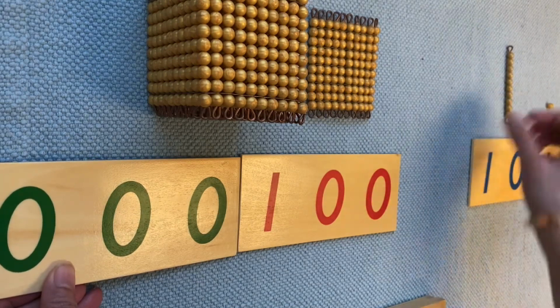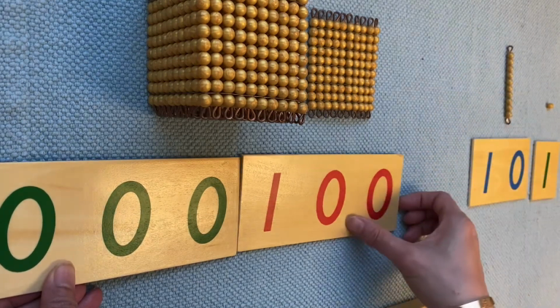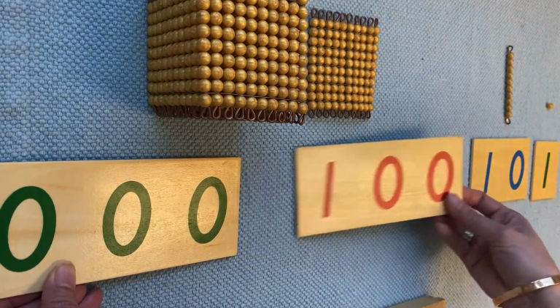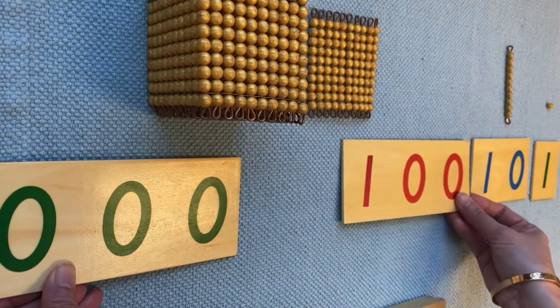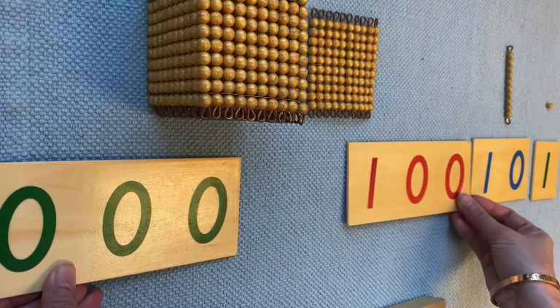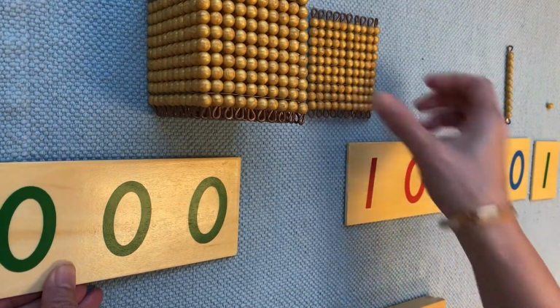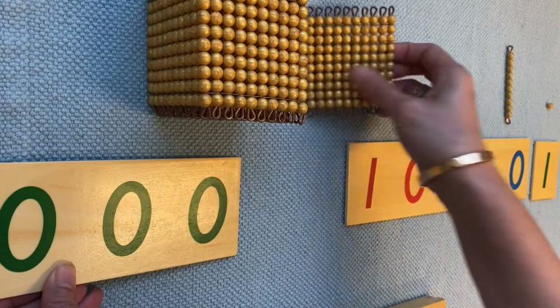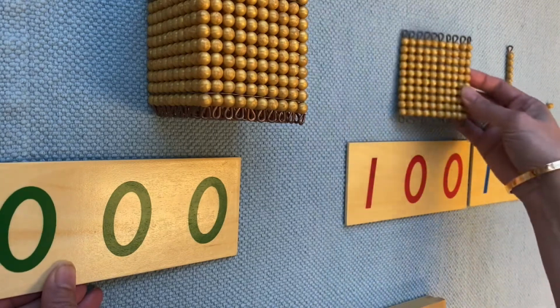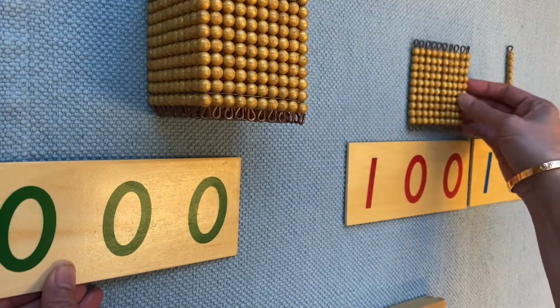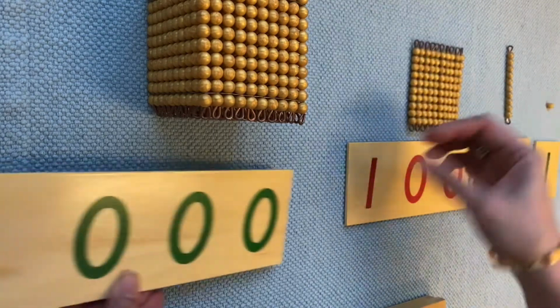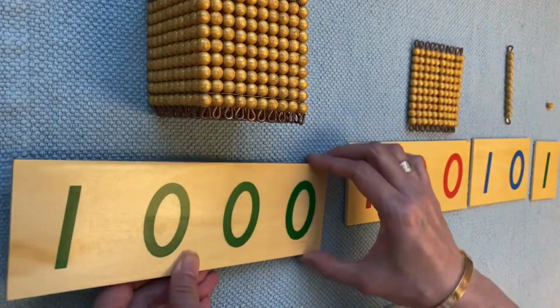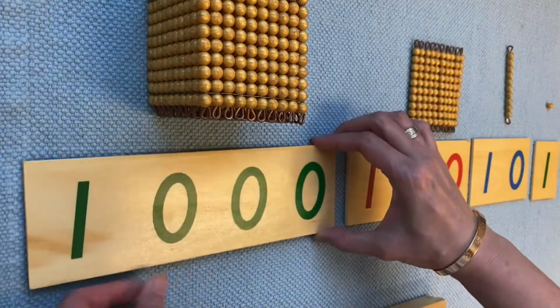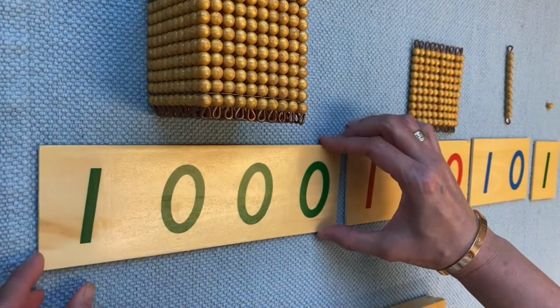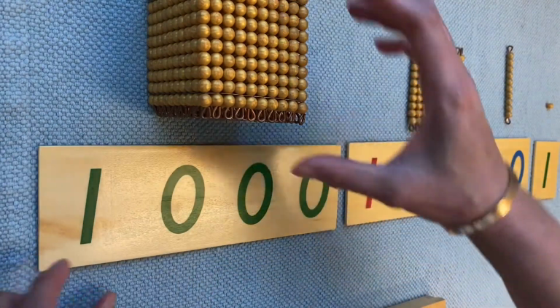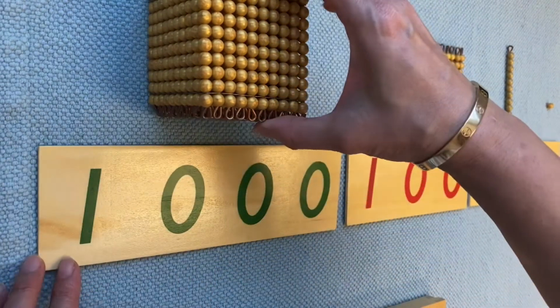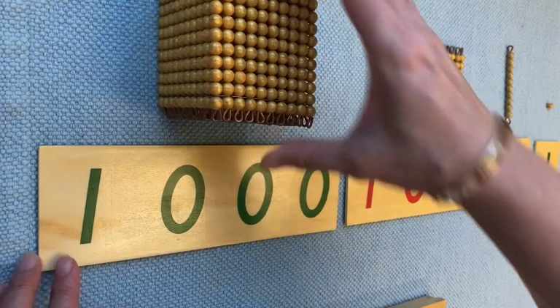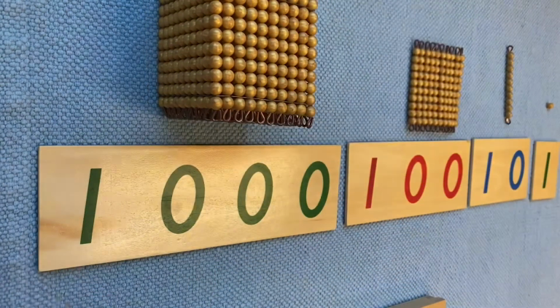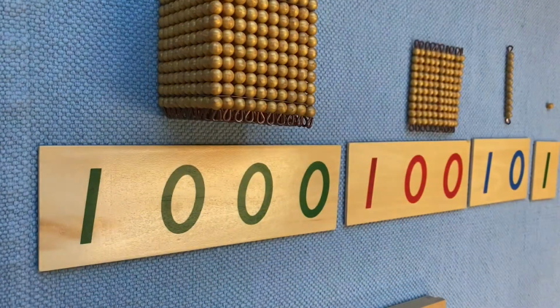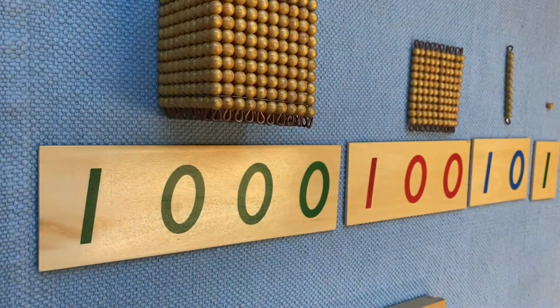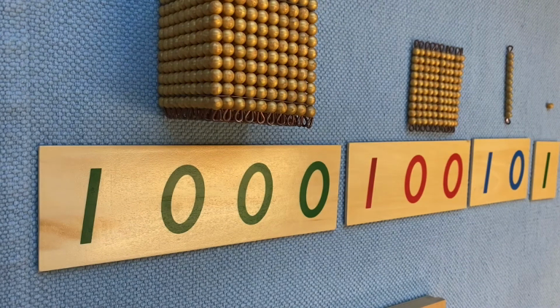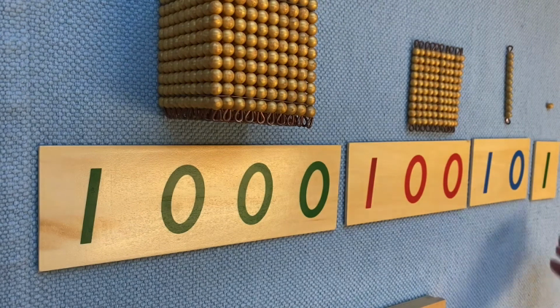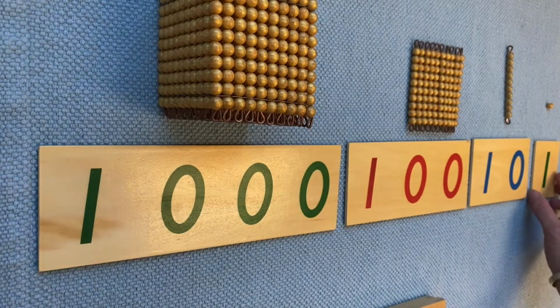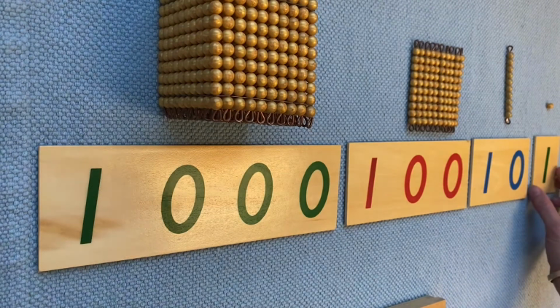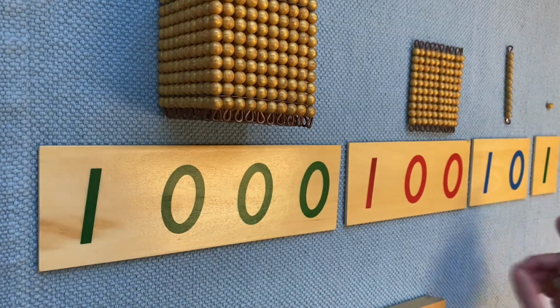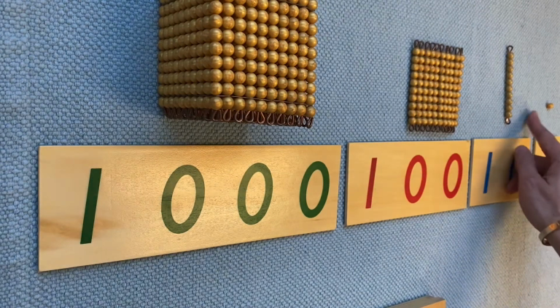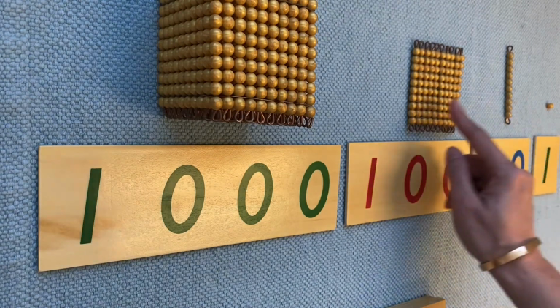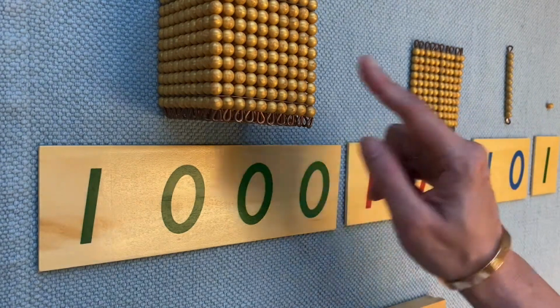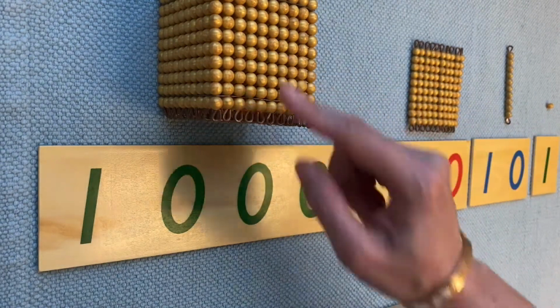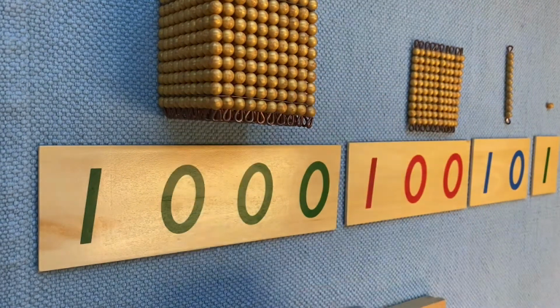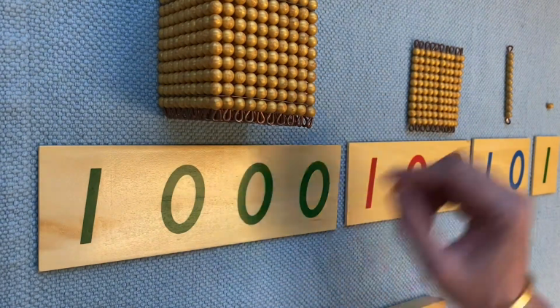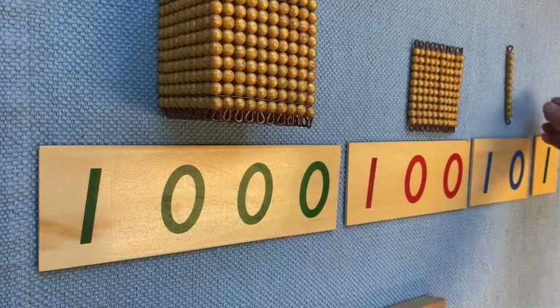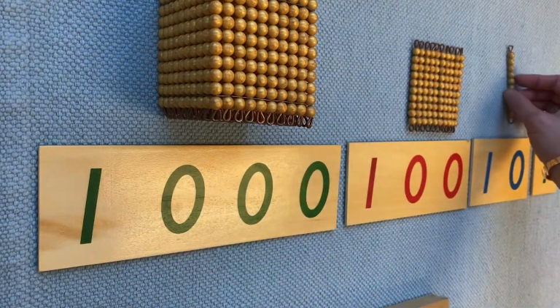10, 100, and 1,000. Now I will put this away because you already know this one.